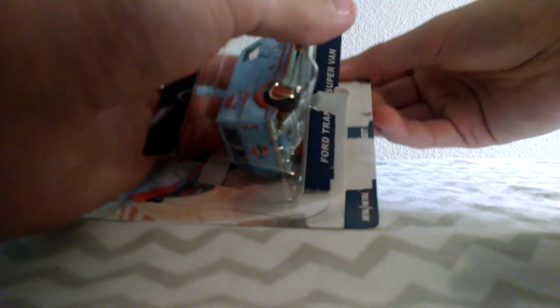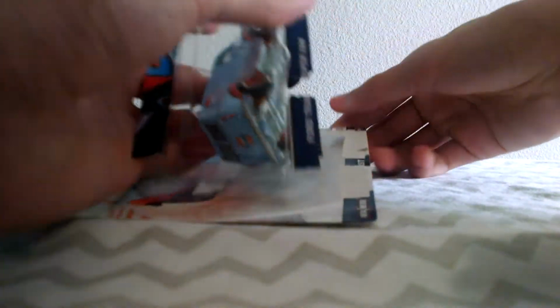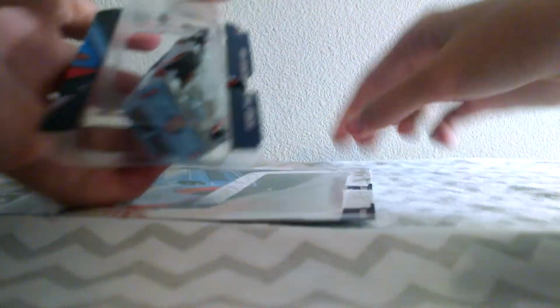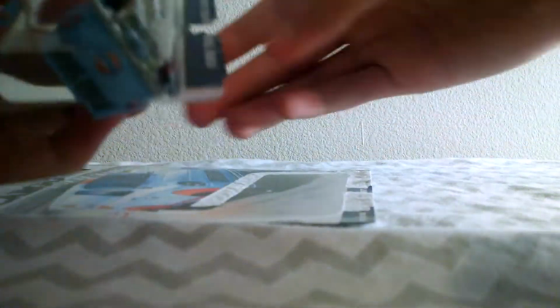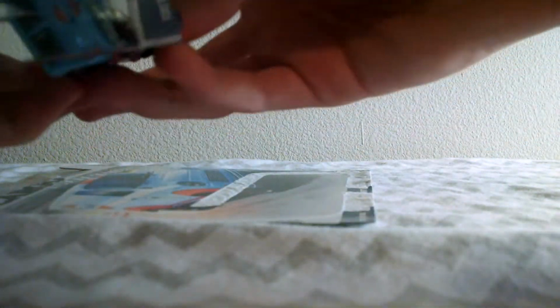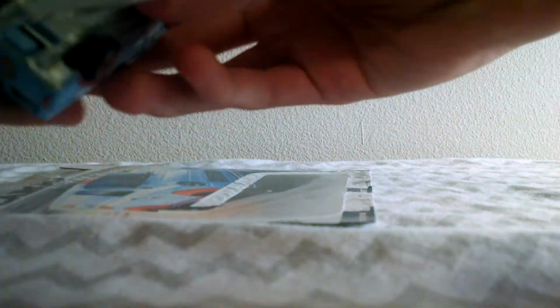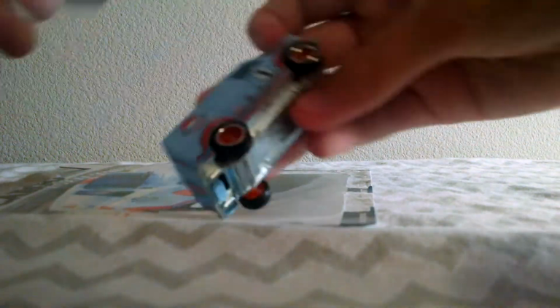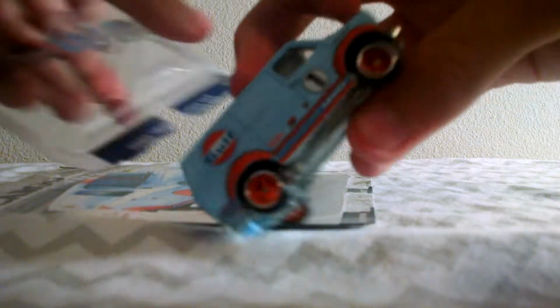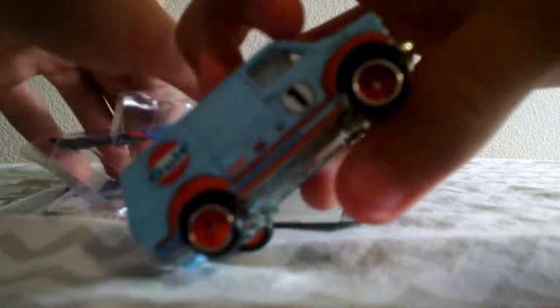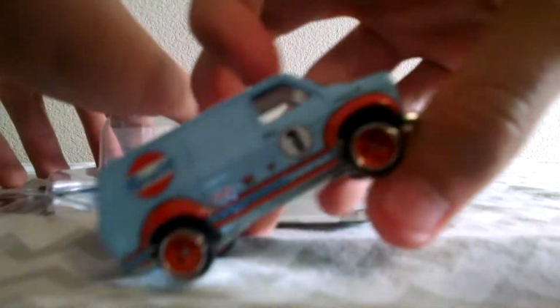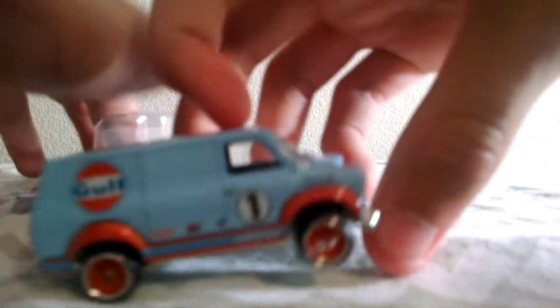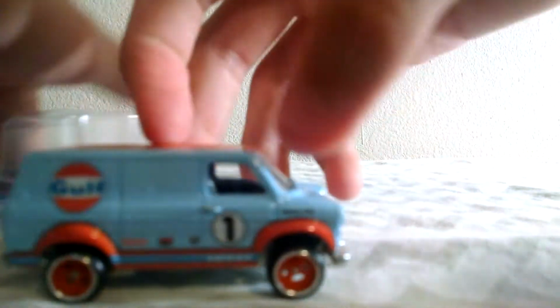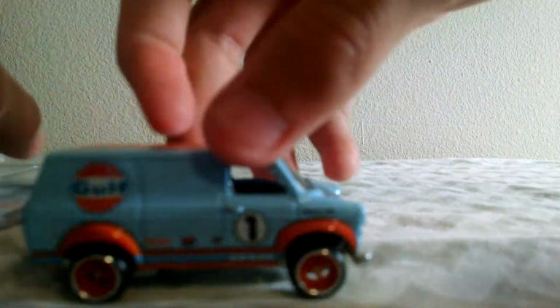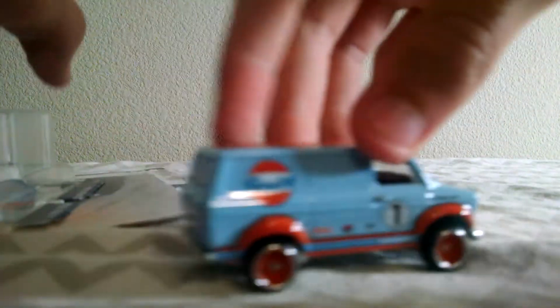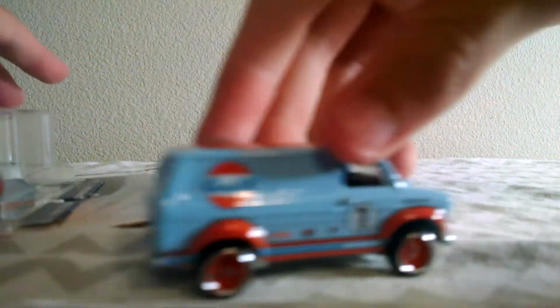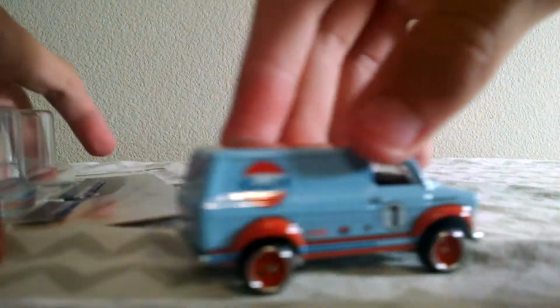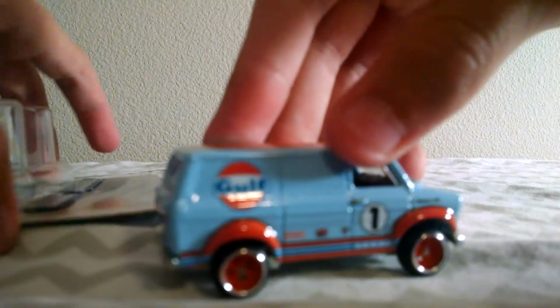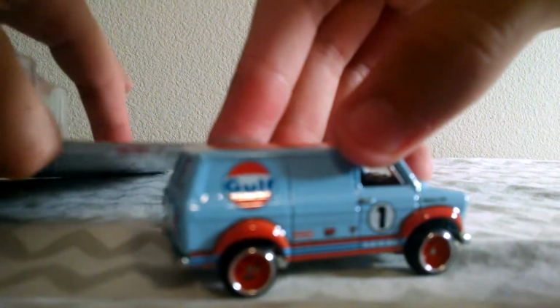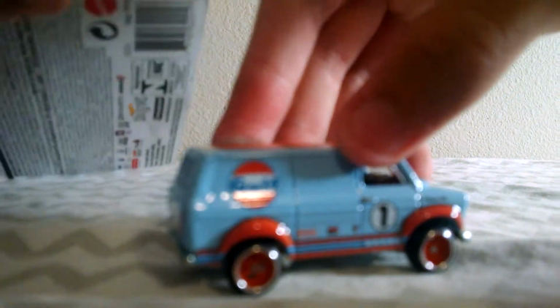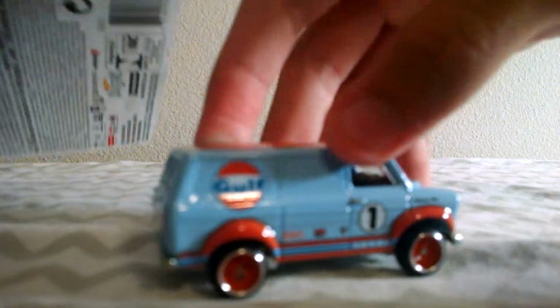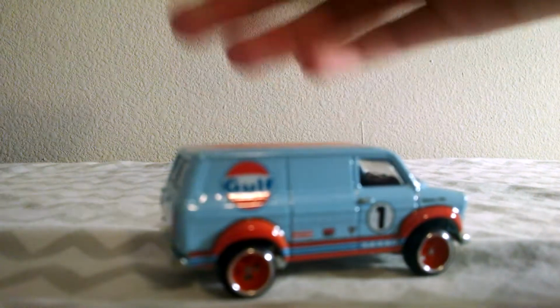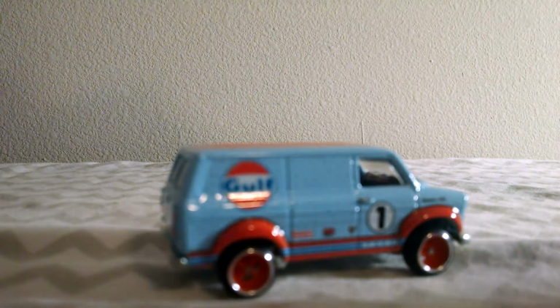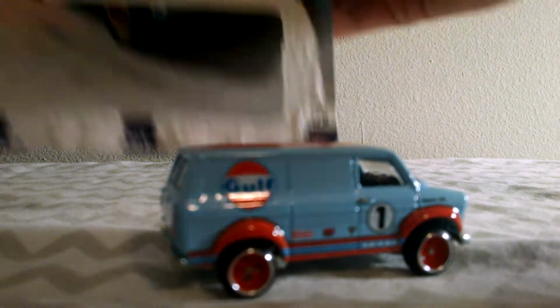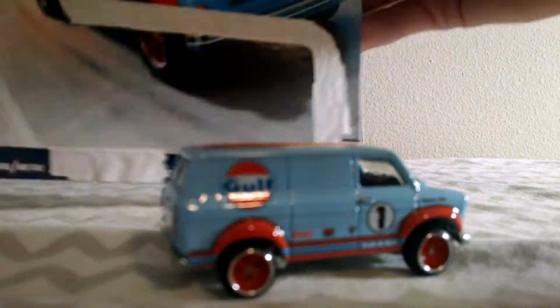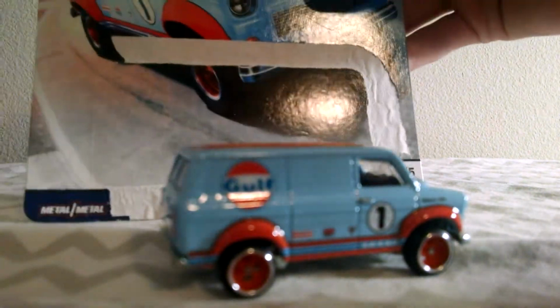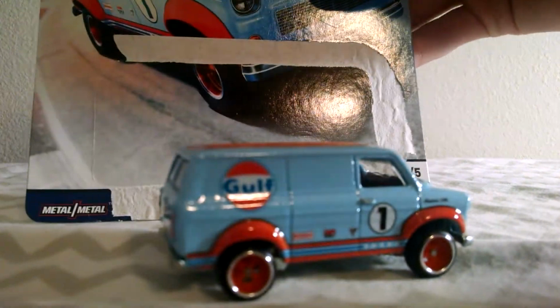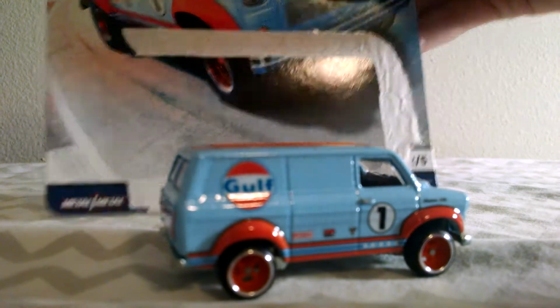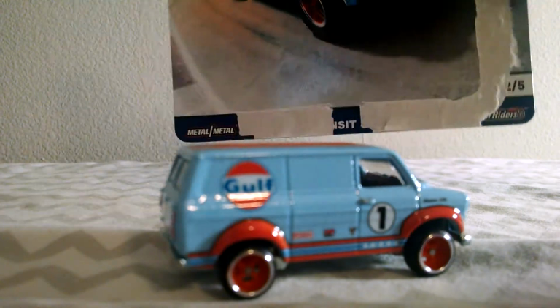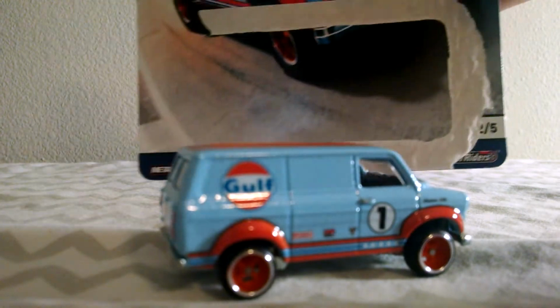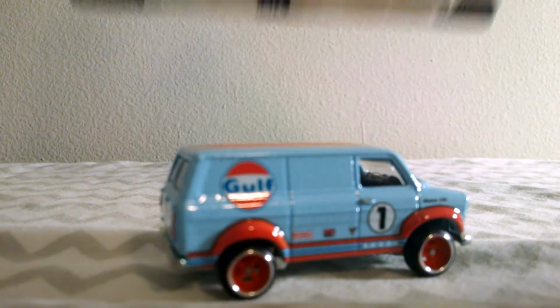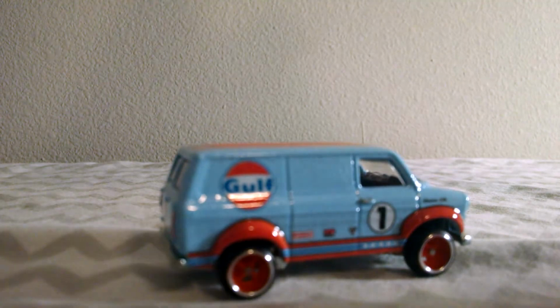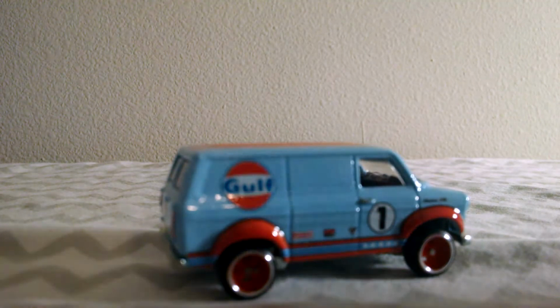Okay, so here's the car. It's pretty neat — well, it's a van. There's the package. I got most of it off.